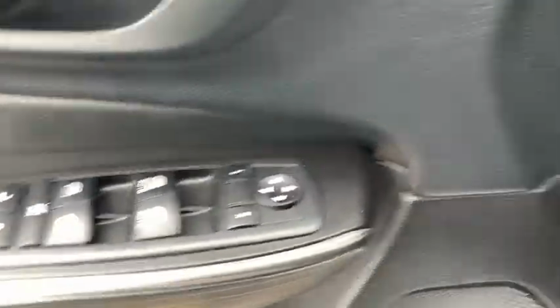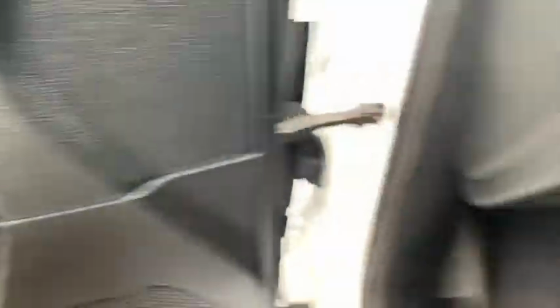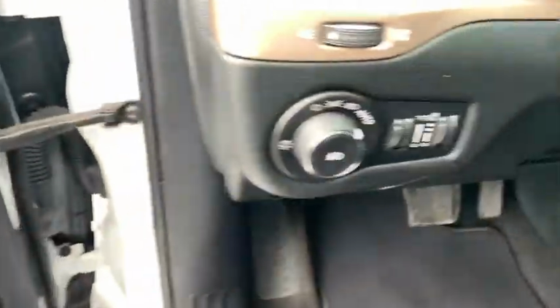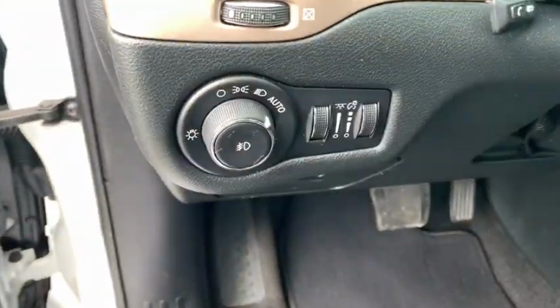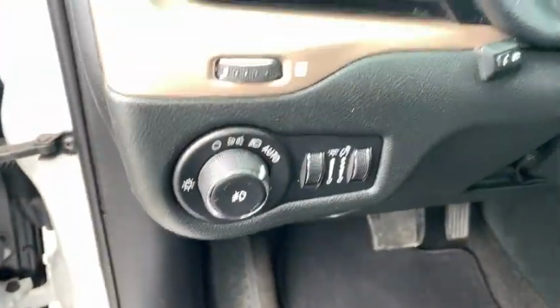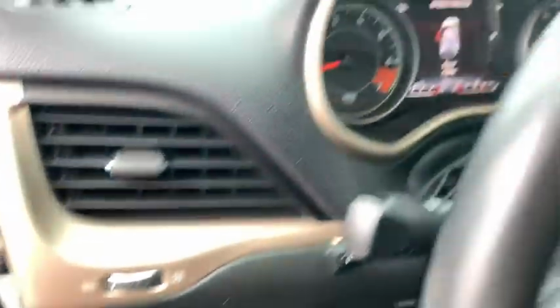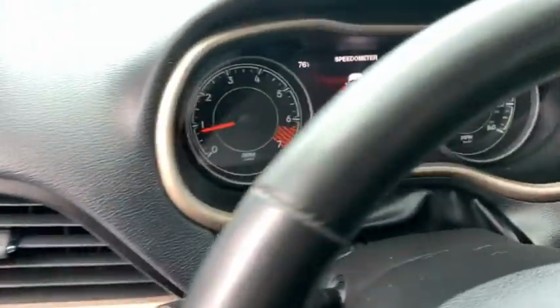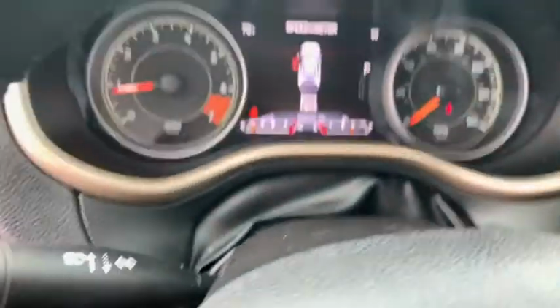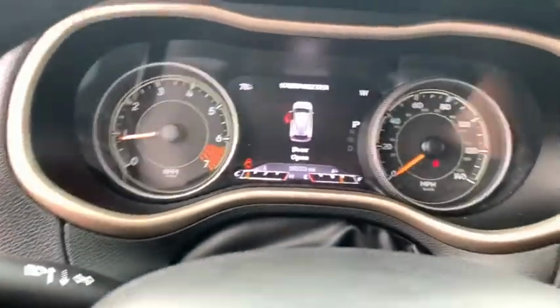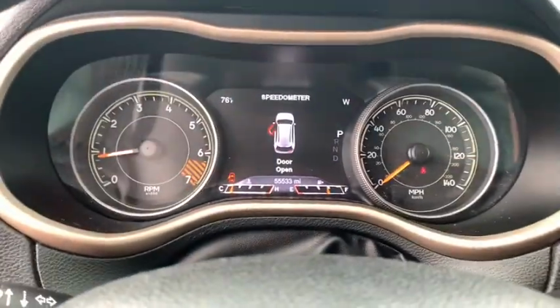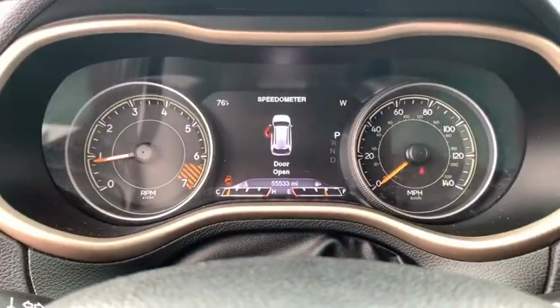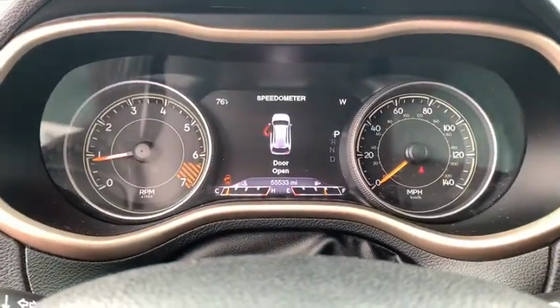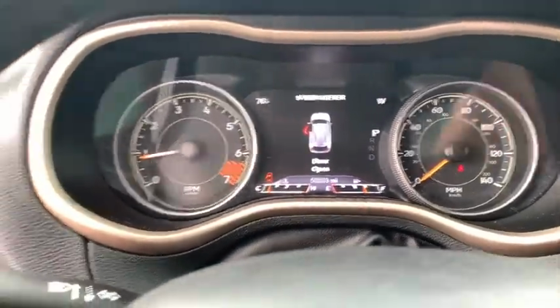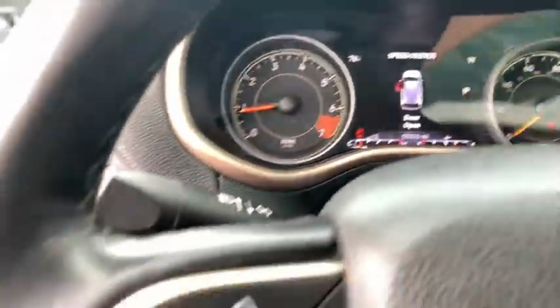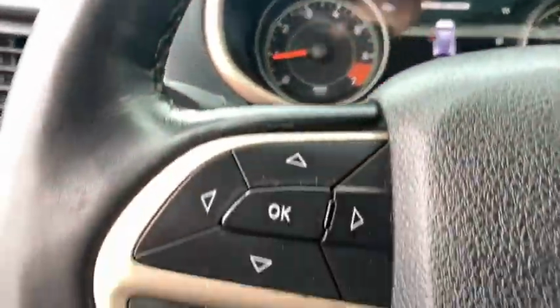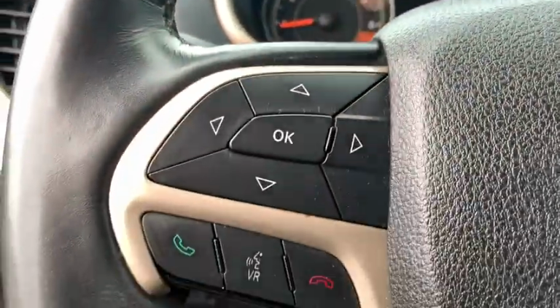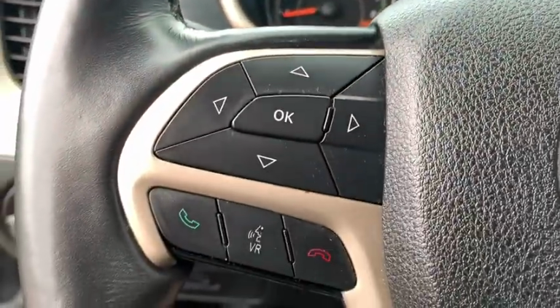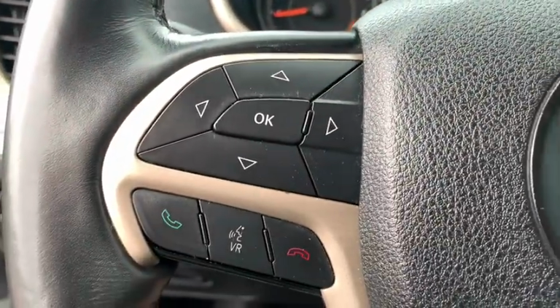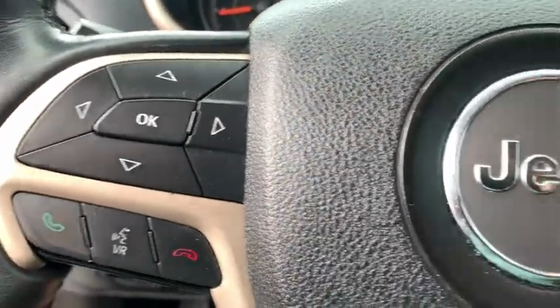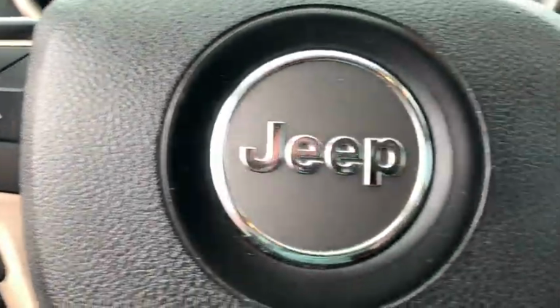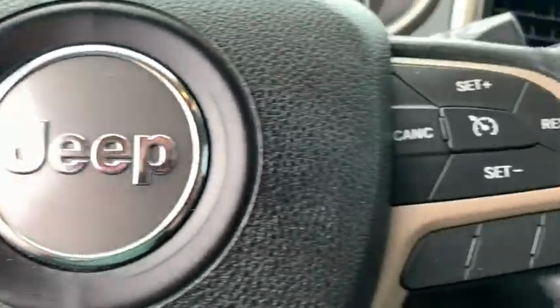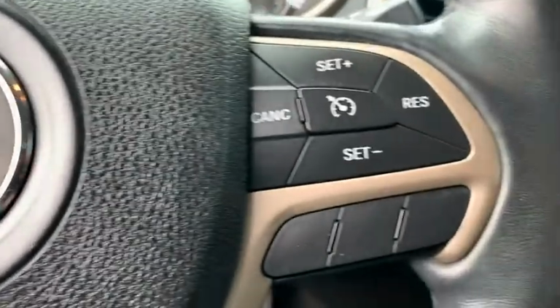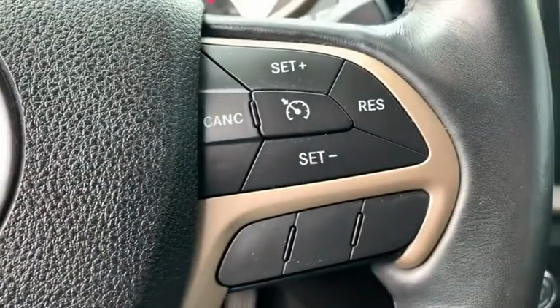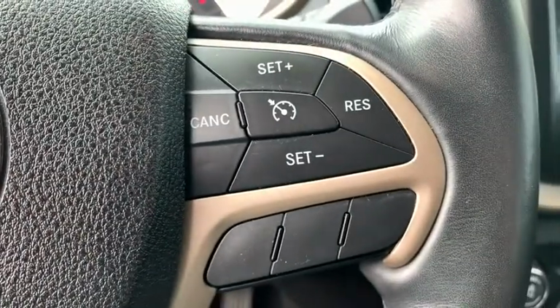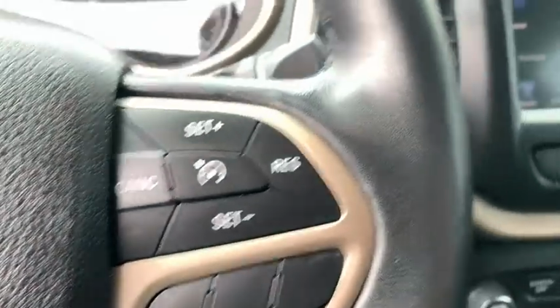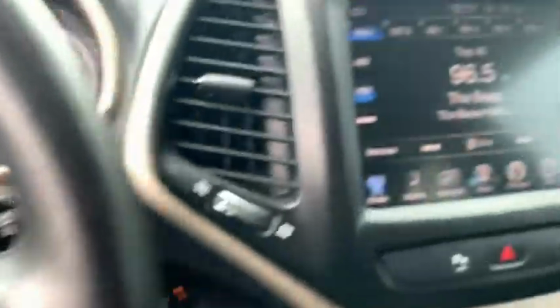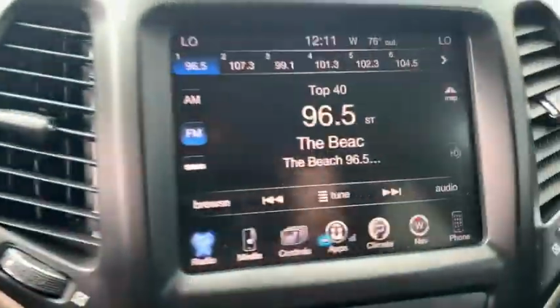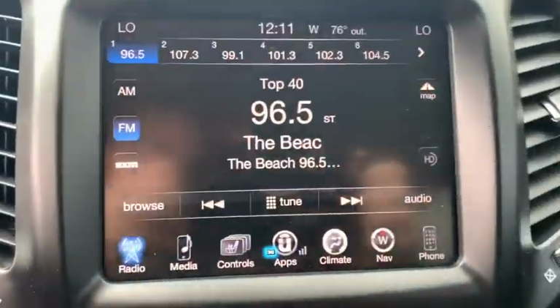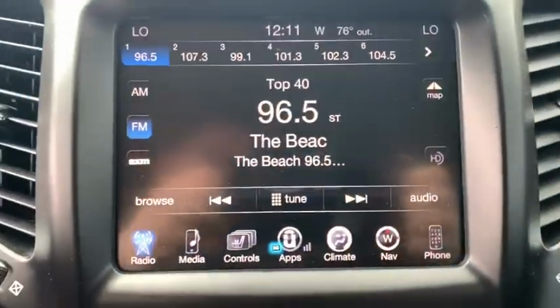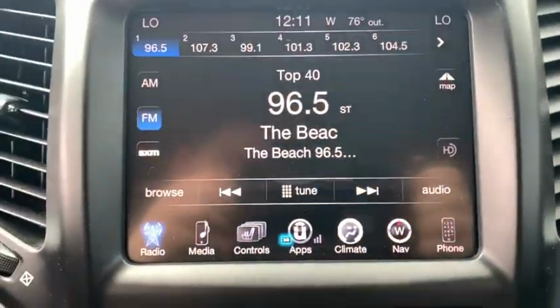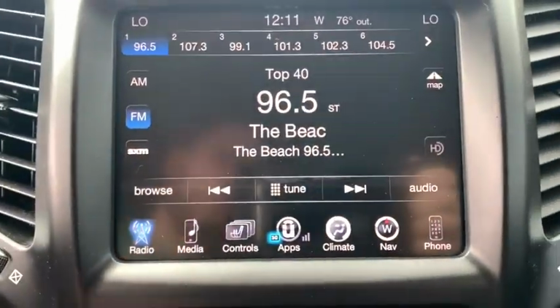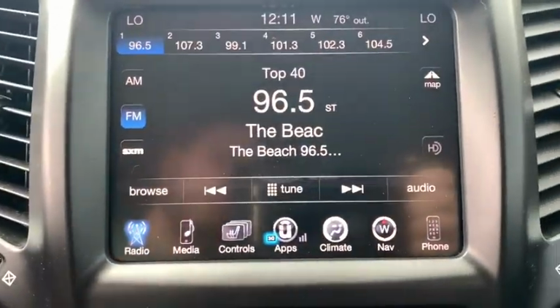Here are some of this vehicle's great options: remote engine start, navigation system, keyless entry, backup camera, leather-wrapped steering wheel, adjustable steering wheel, power steering, driver lumbar, and cruise control.